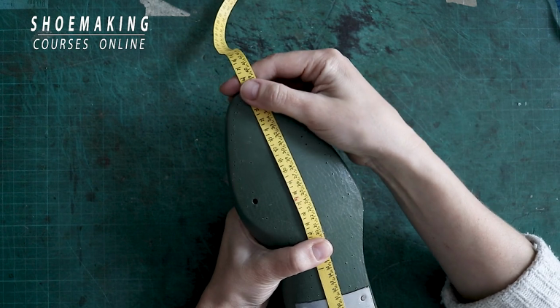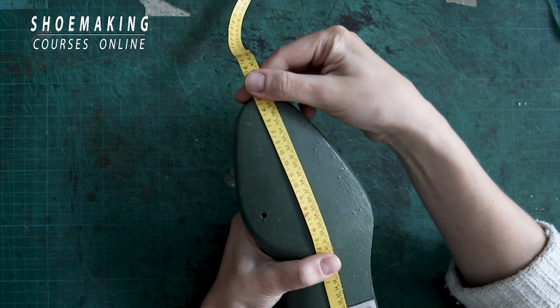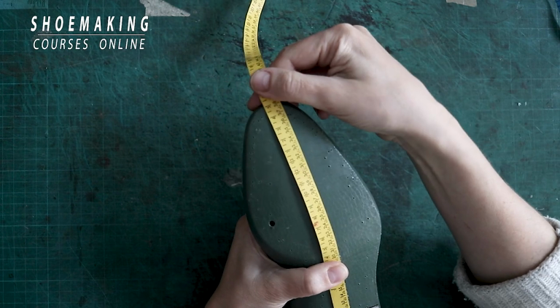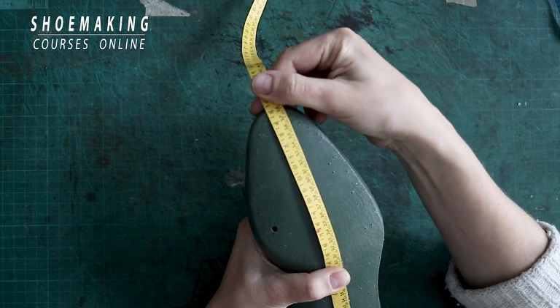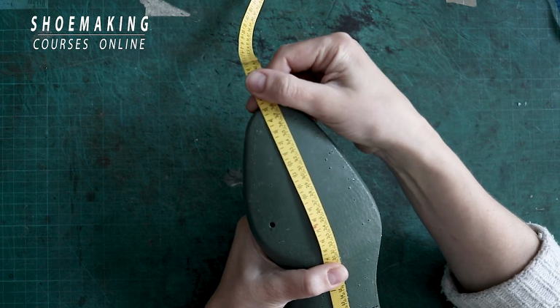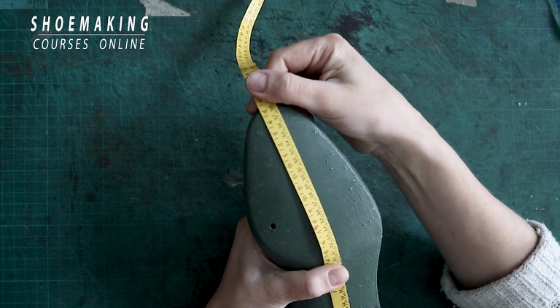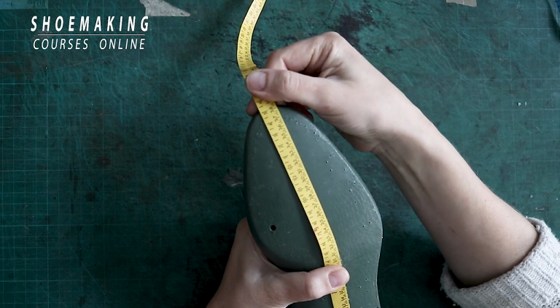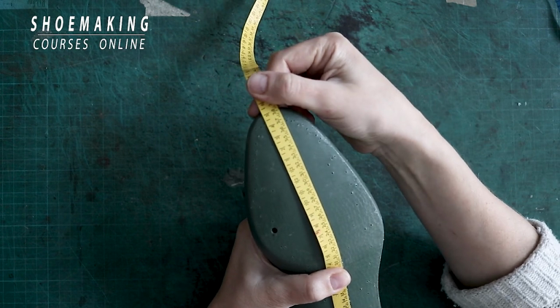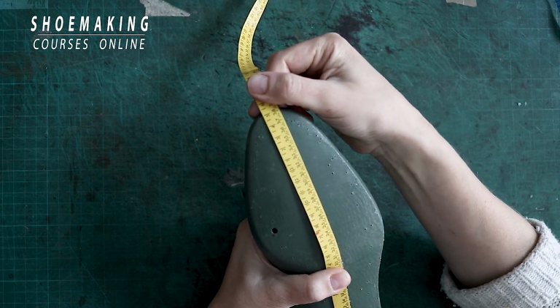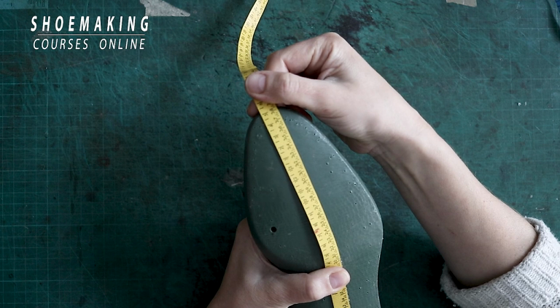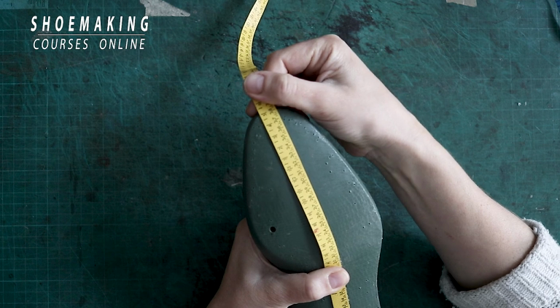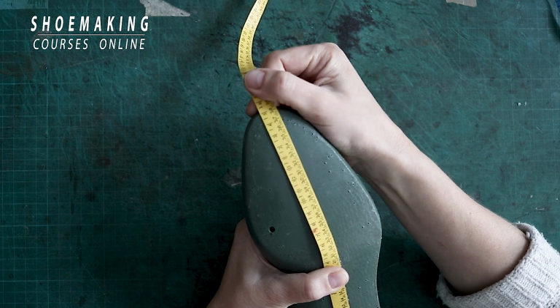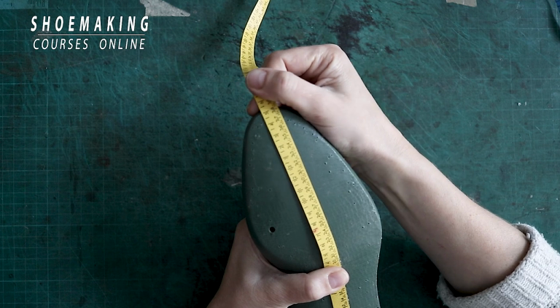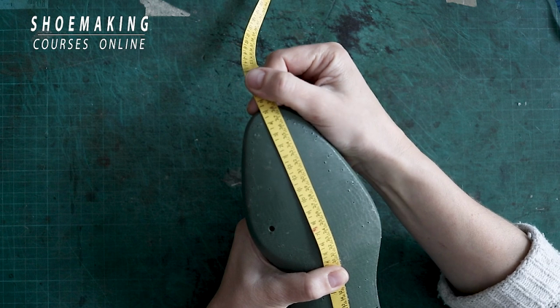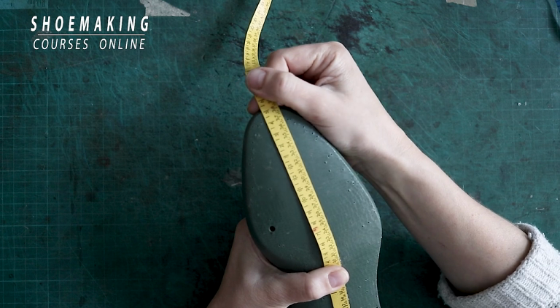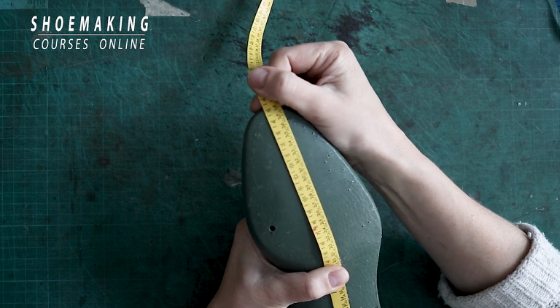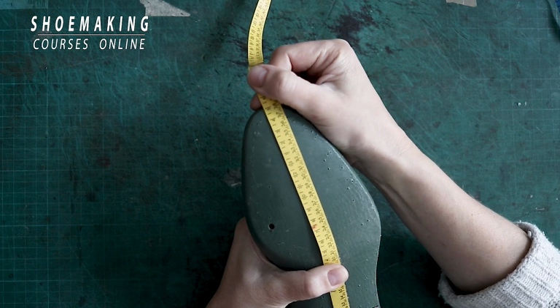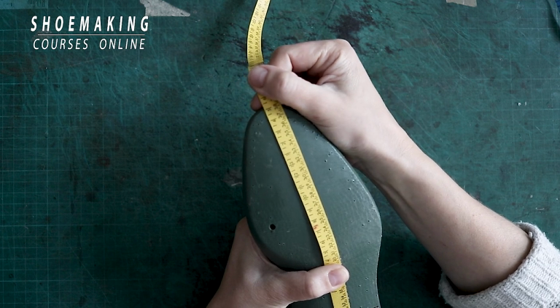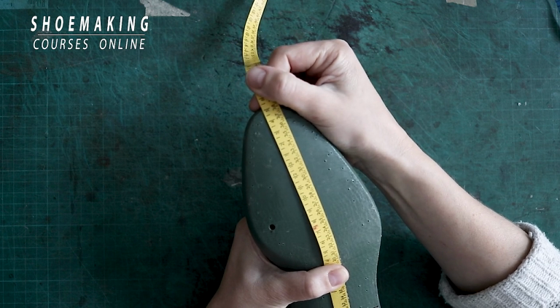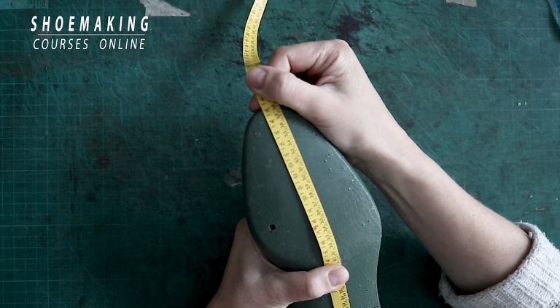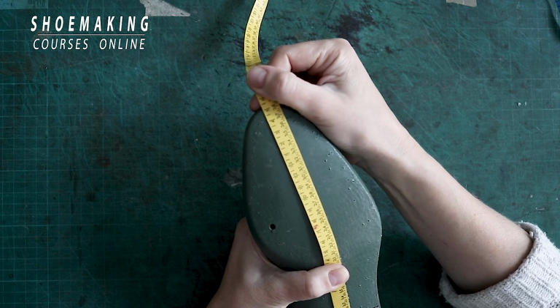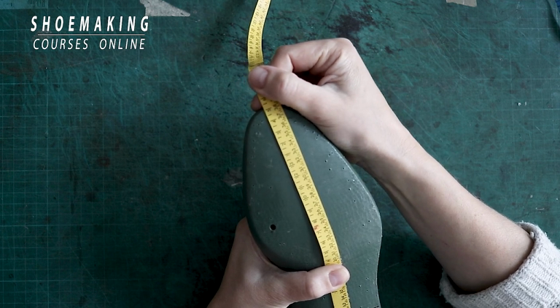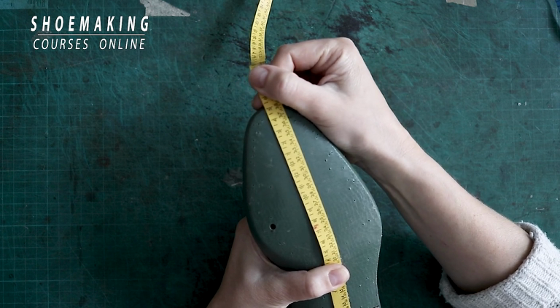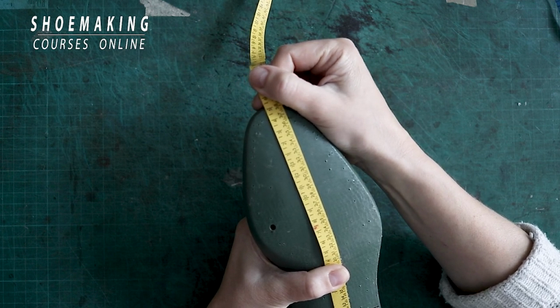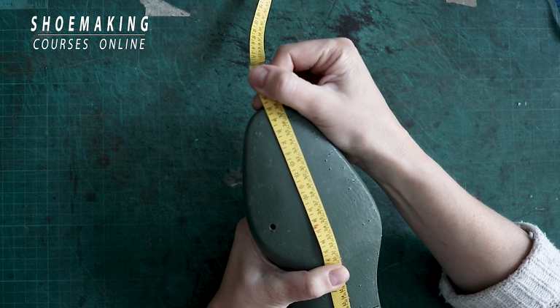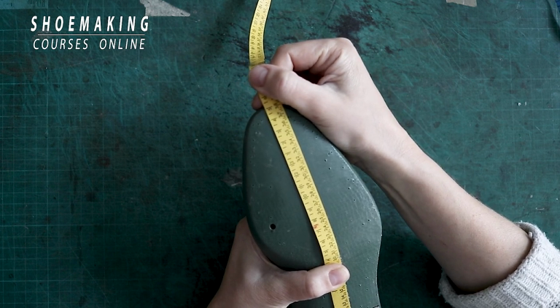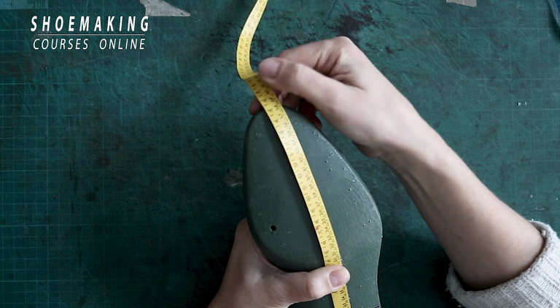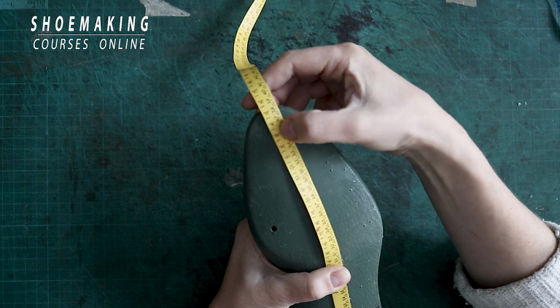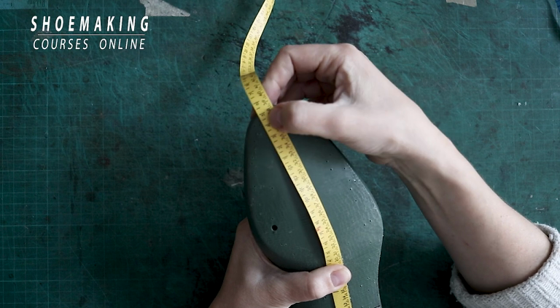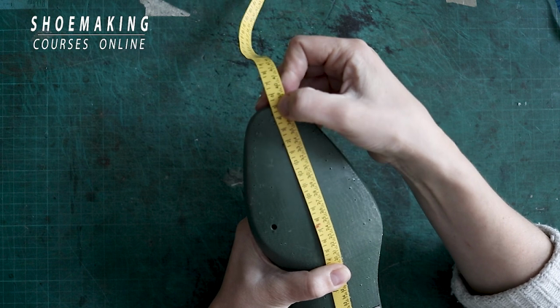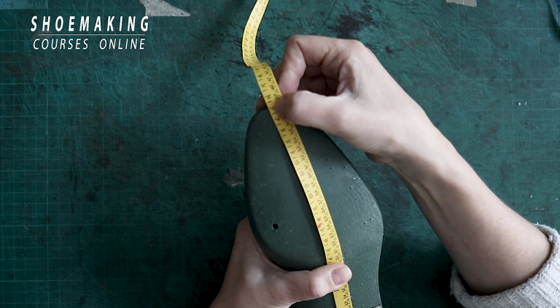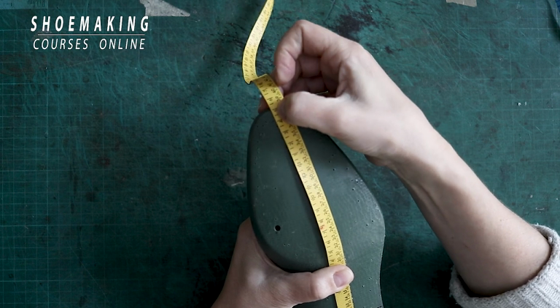You can see the shoelast size is 38 in the European system of measurement, and in the English system of measurement it is 5.